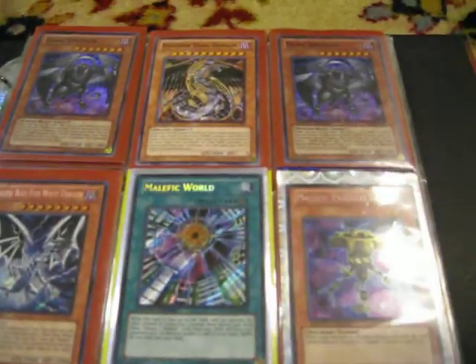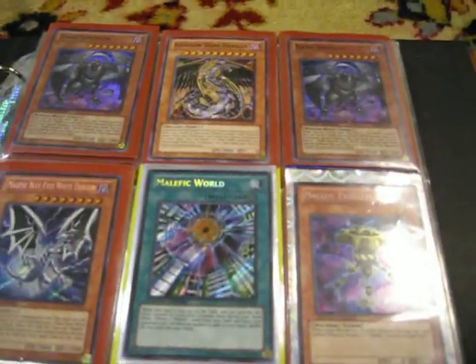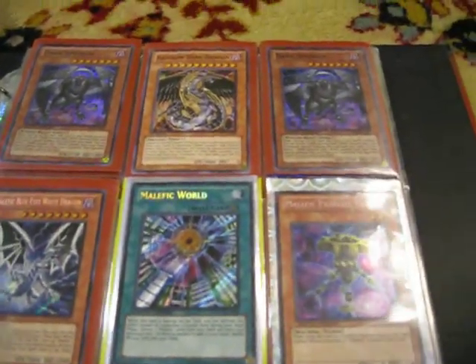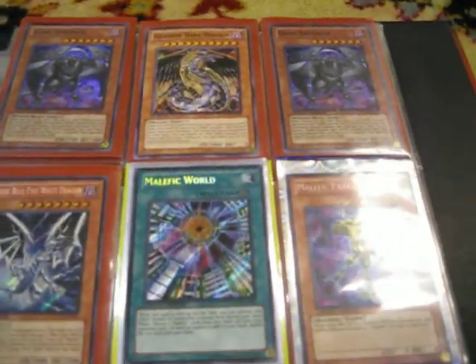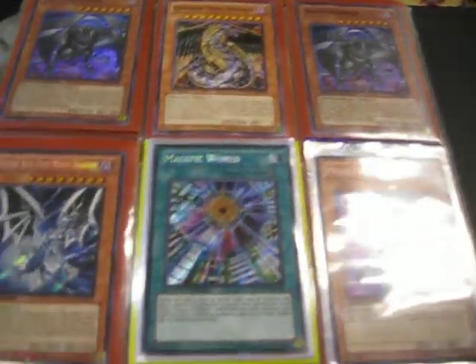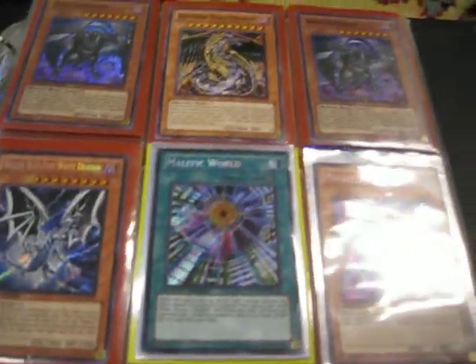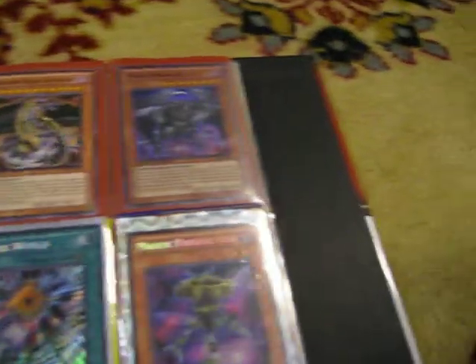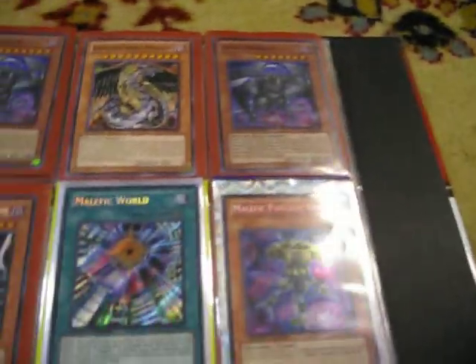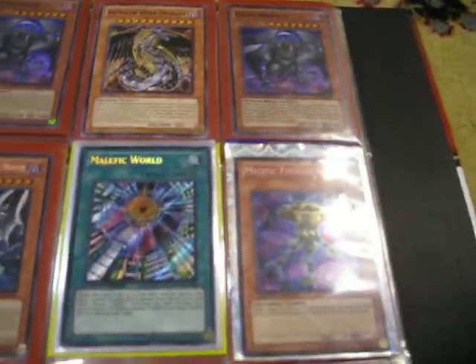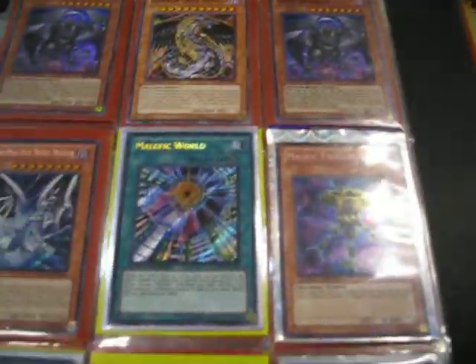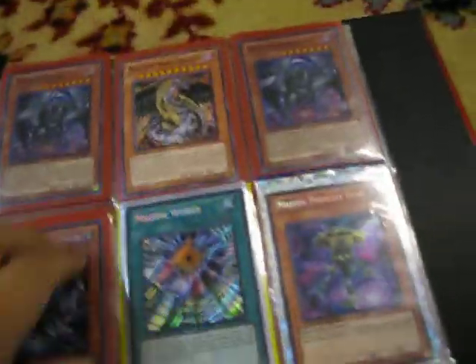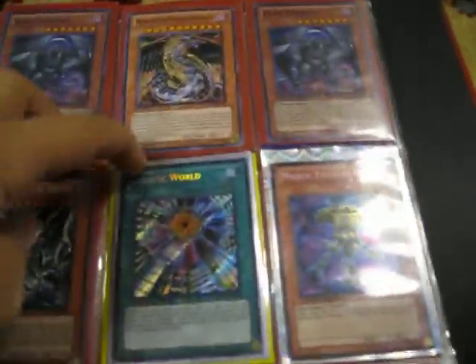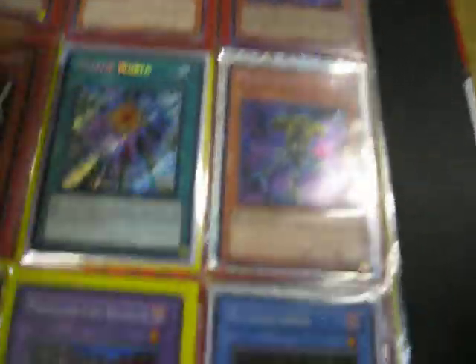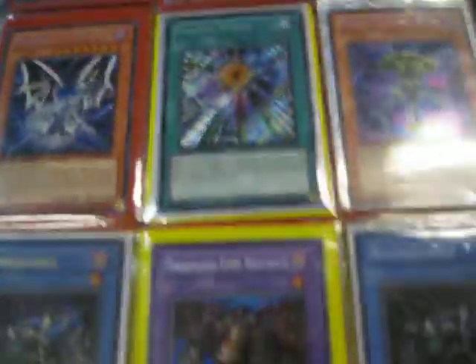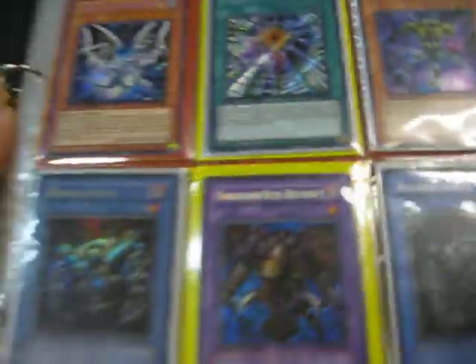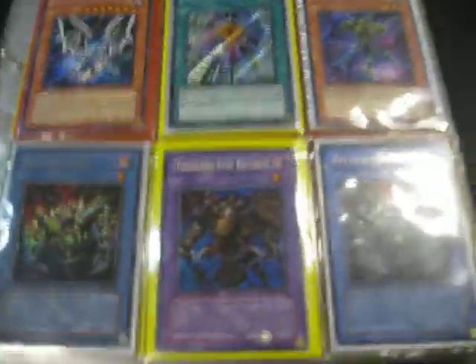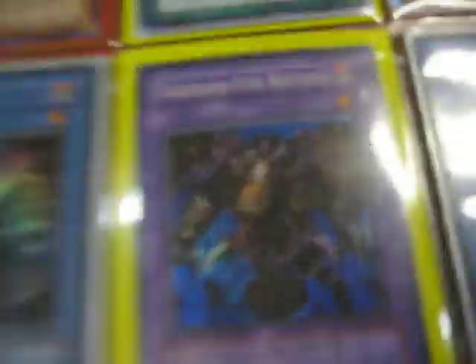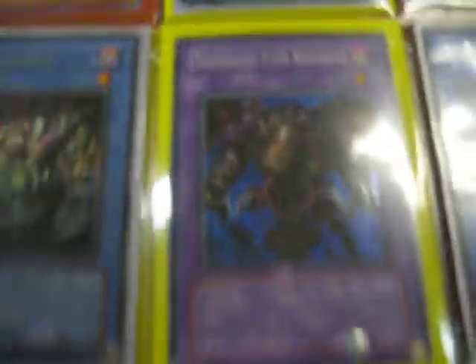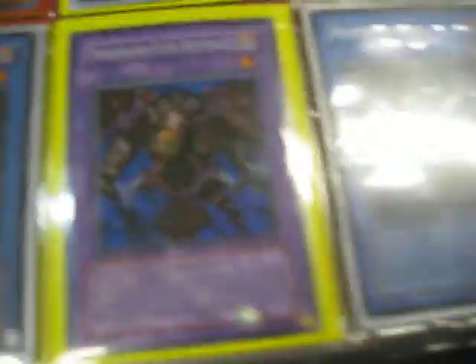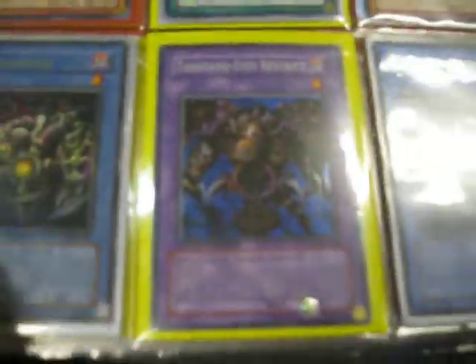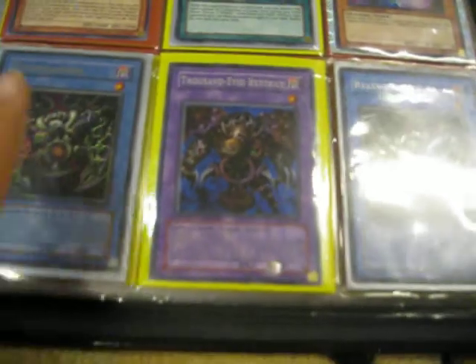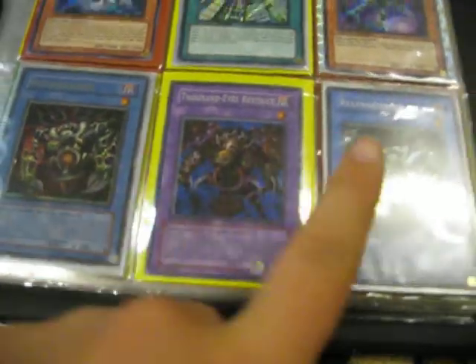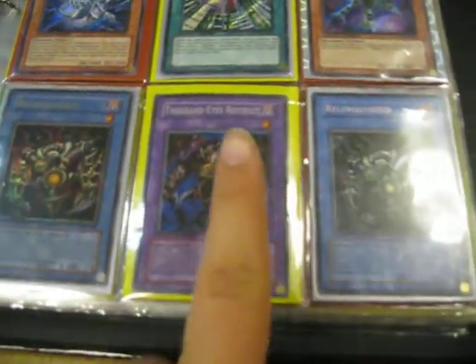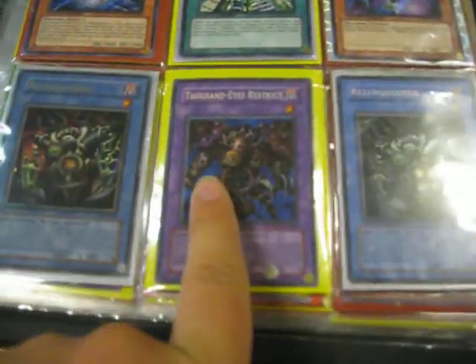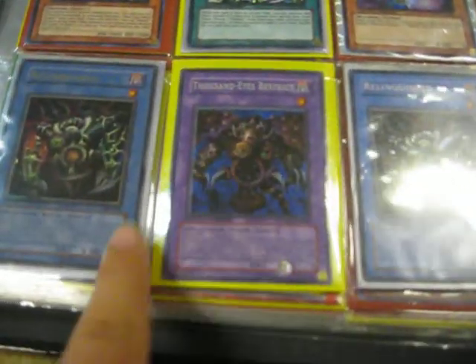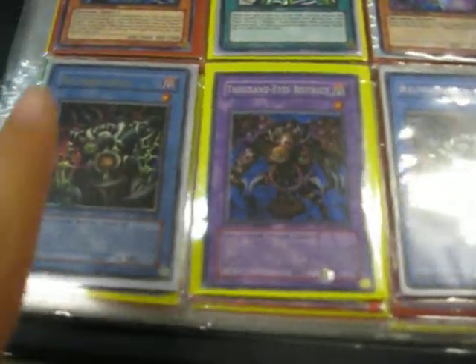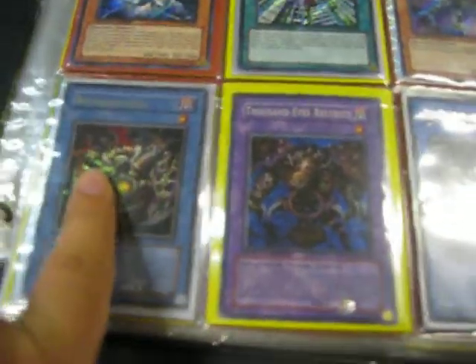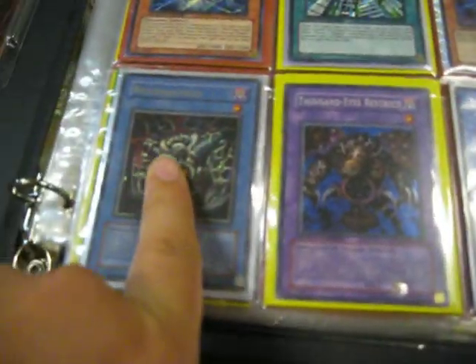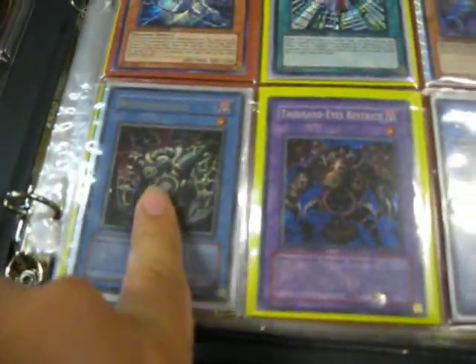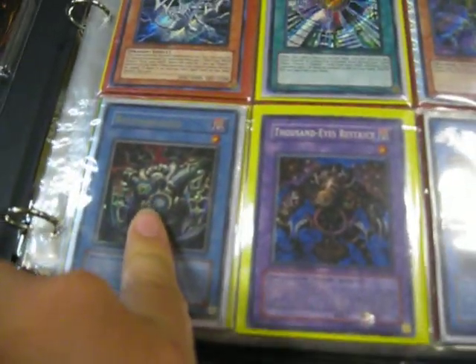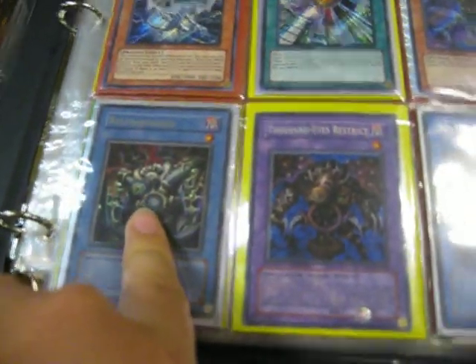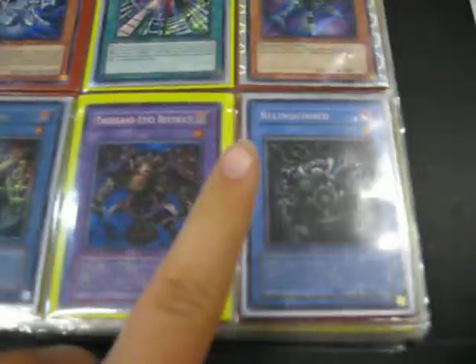I've also got a Malefic Rainbow Dragon, but that's in my Crystal Beast deck now. Bottom row, I've got two Relinquished and Thousand Eyes — Ultra Rare from the Pegasus deck, Secret Rare. I'm not sure, maybe those are misprints, who knows.